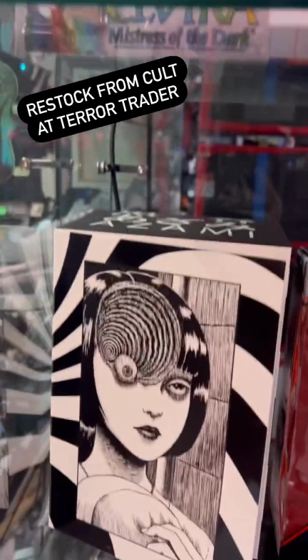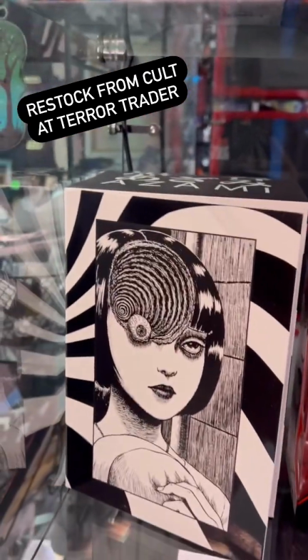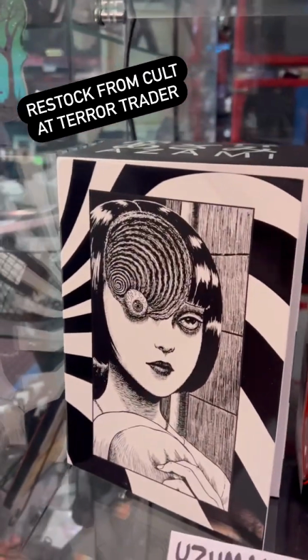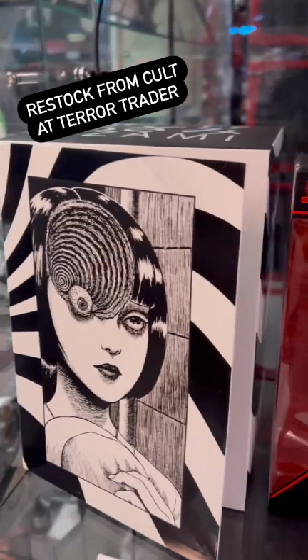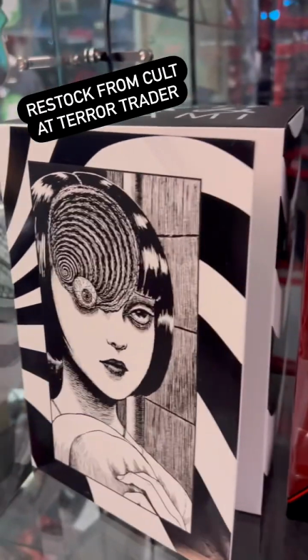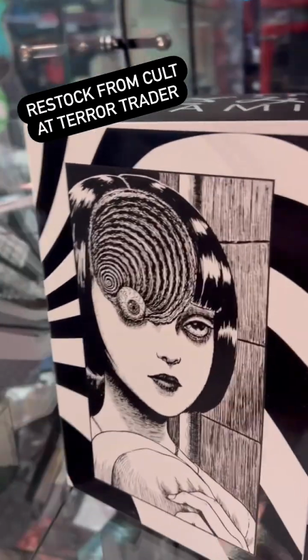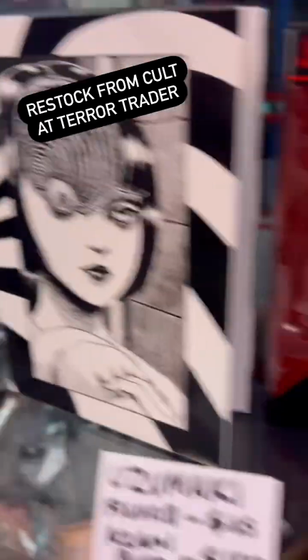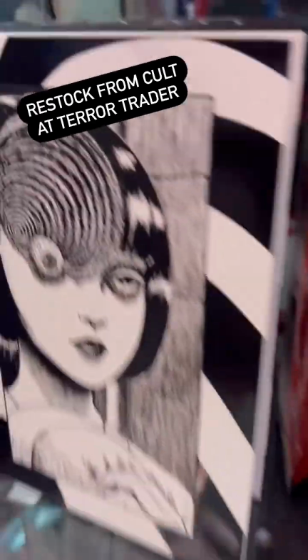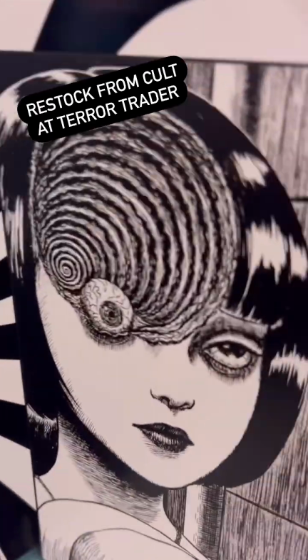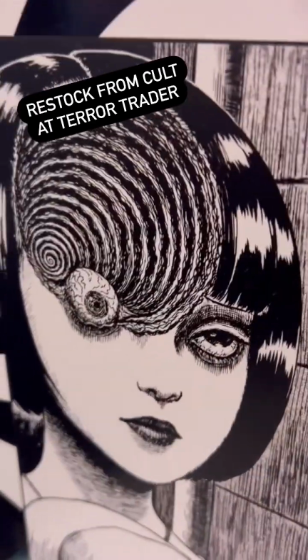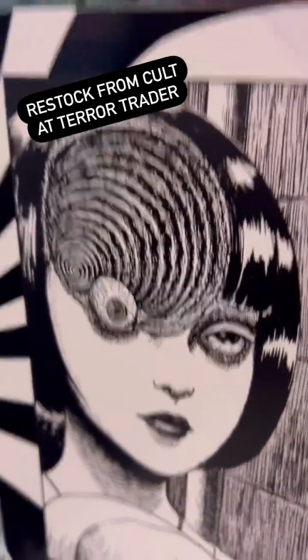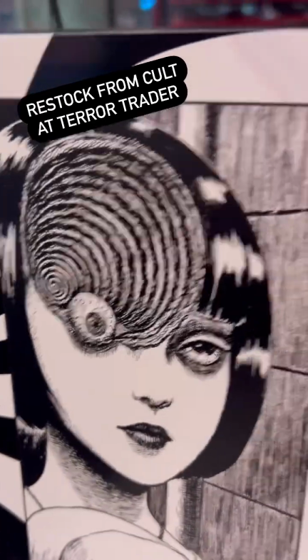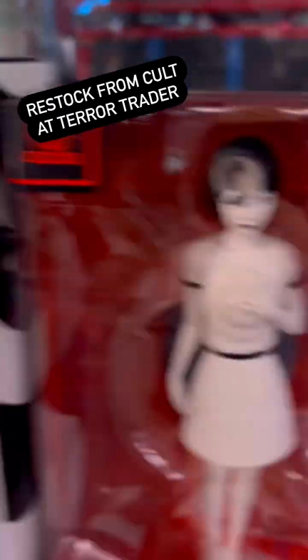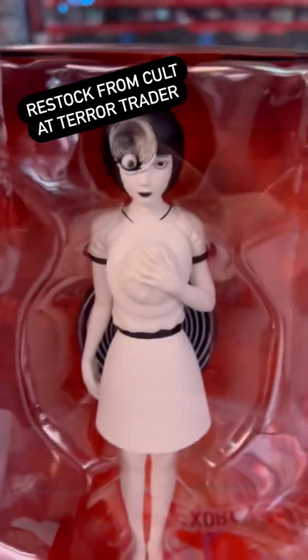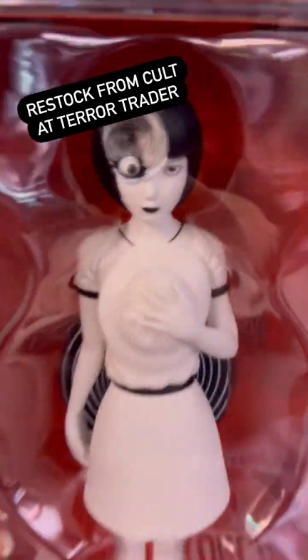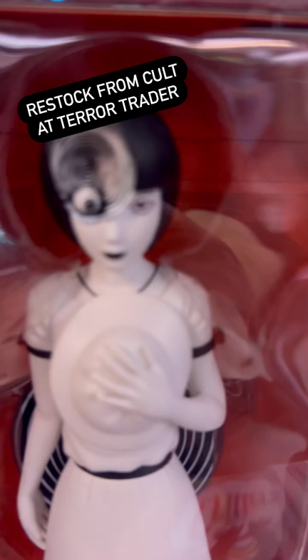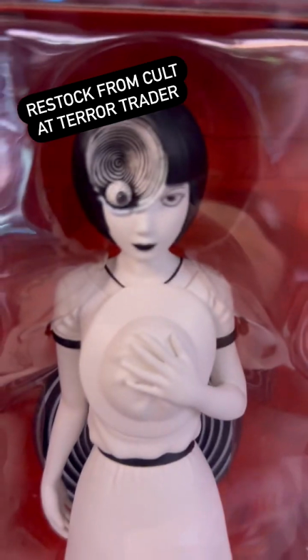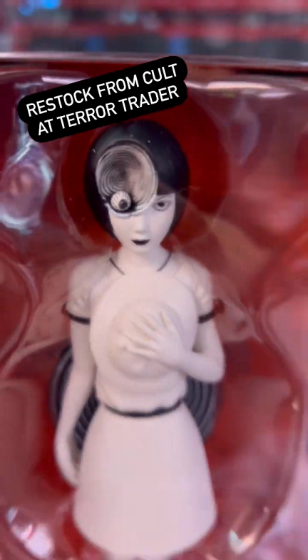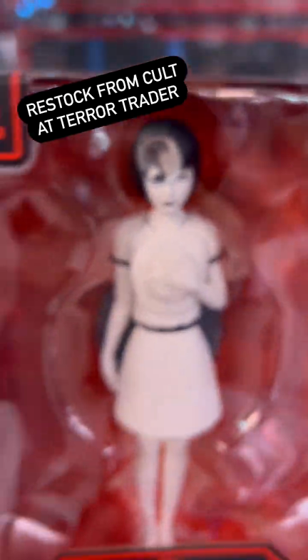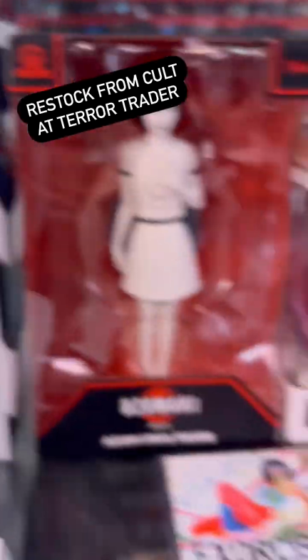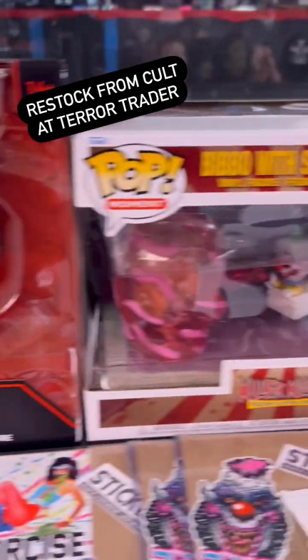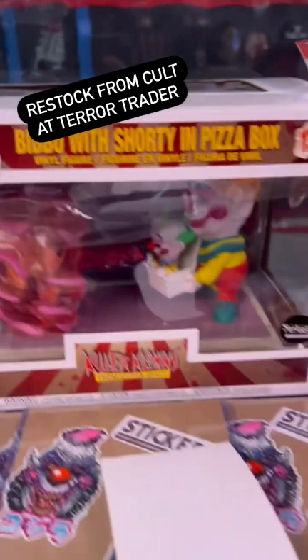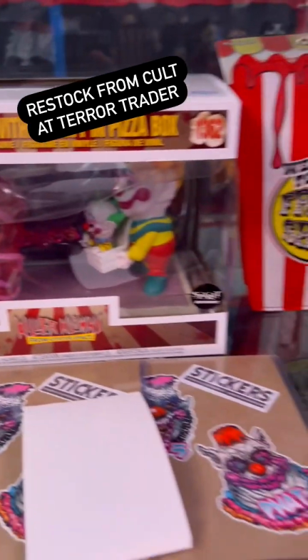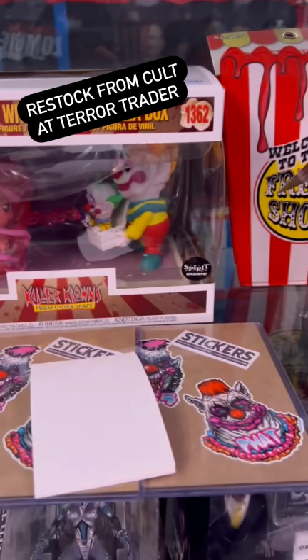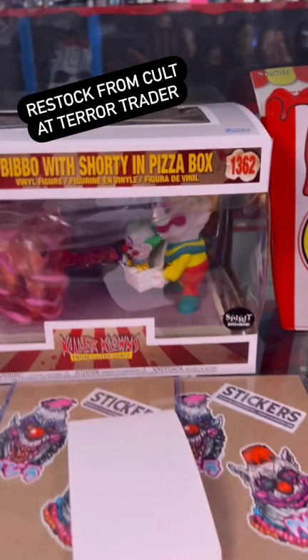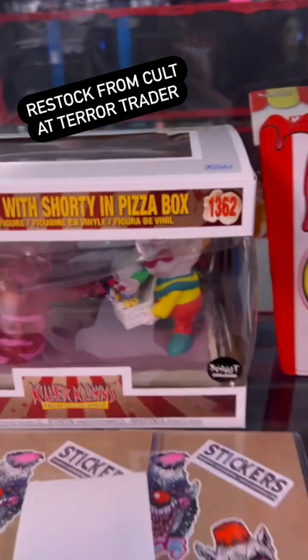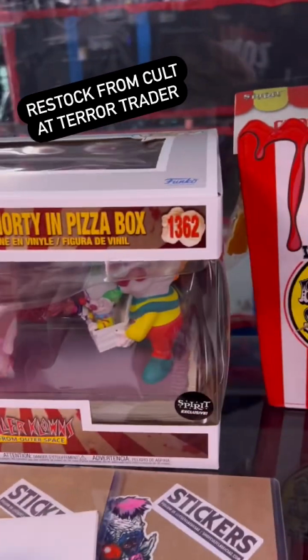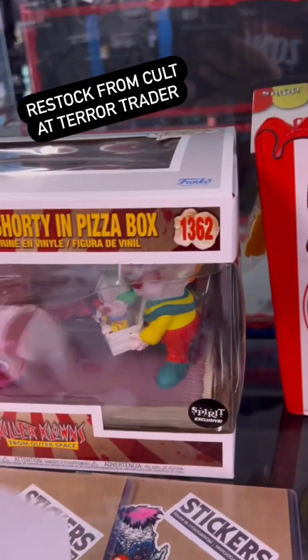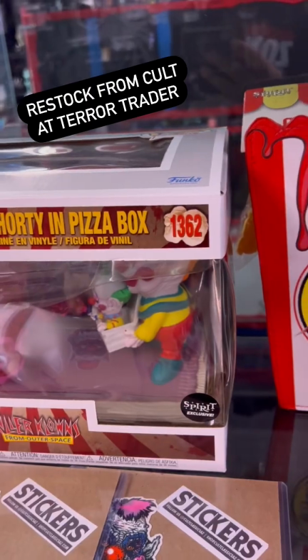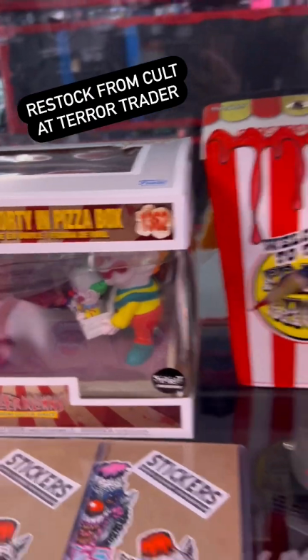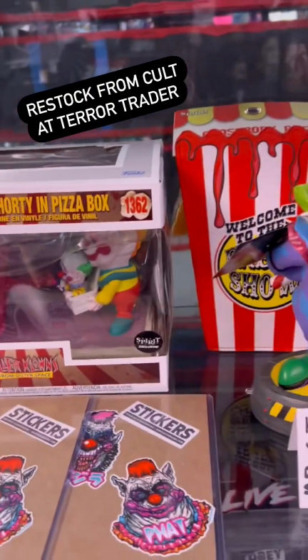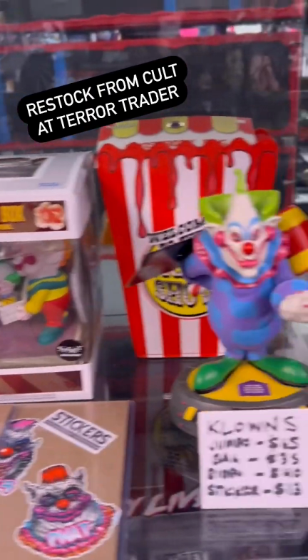If you like Uzumaki on Max and Adult Swim, we got an Azami bust — it looks just like this — and the Azami figure. We've got tons of killer clown stuff. Remember guys, we're showing Killer Clowns from Outer Space on November 9th.